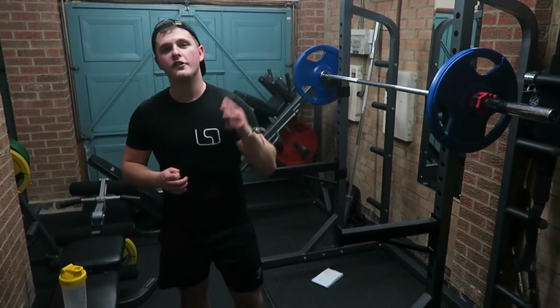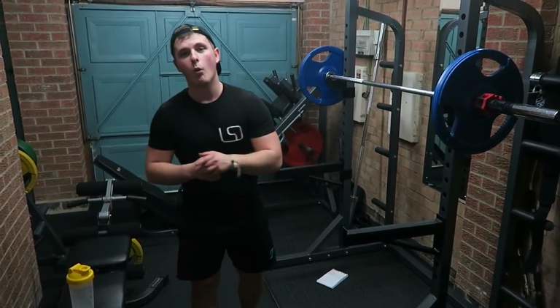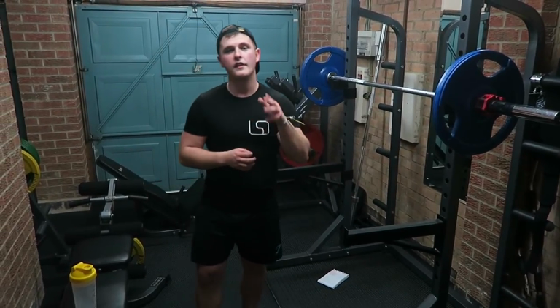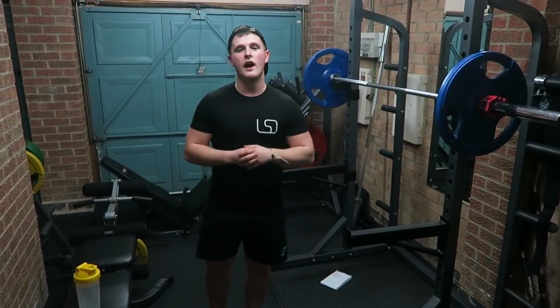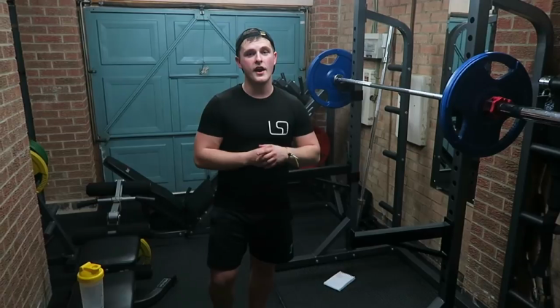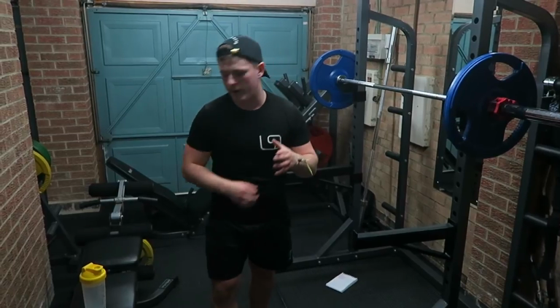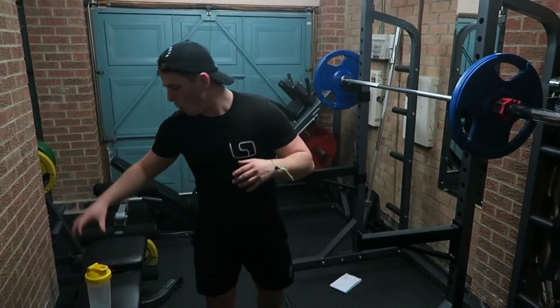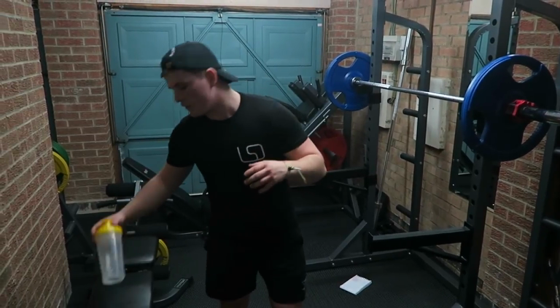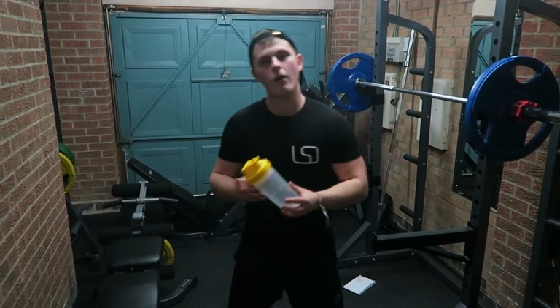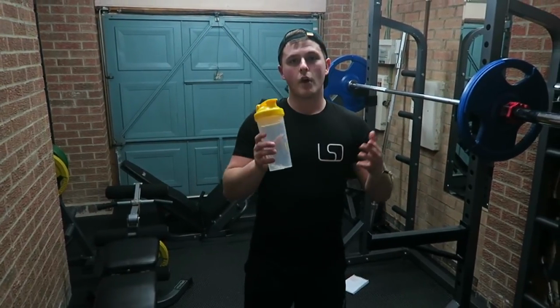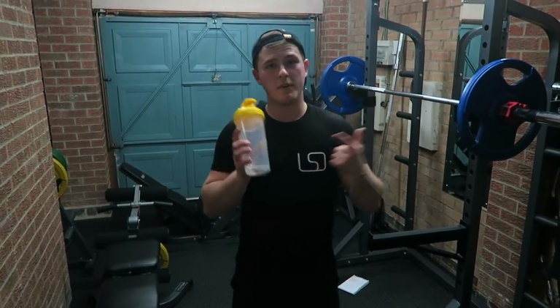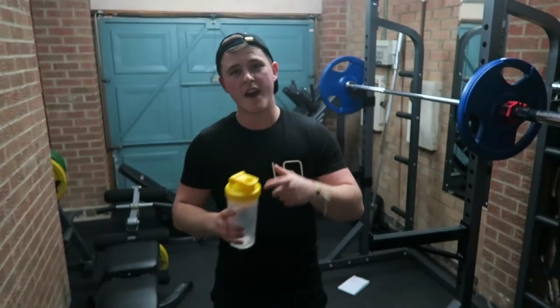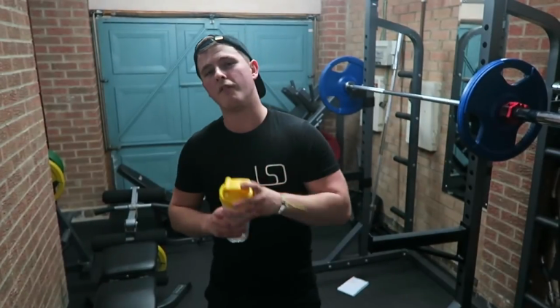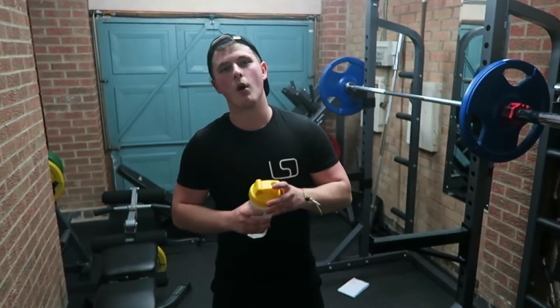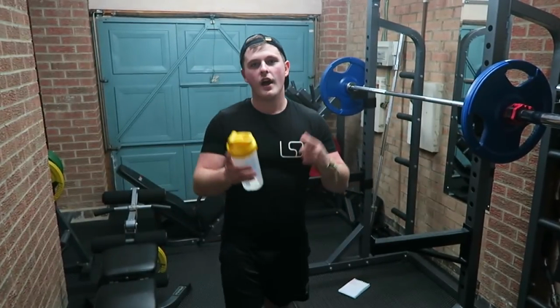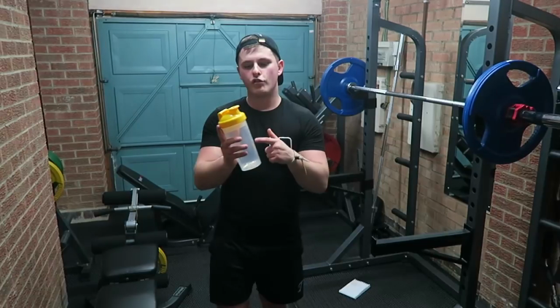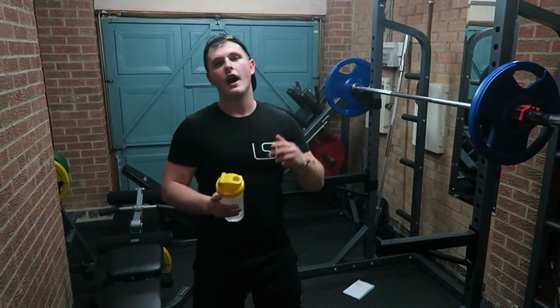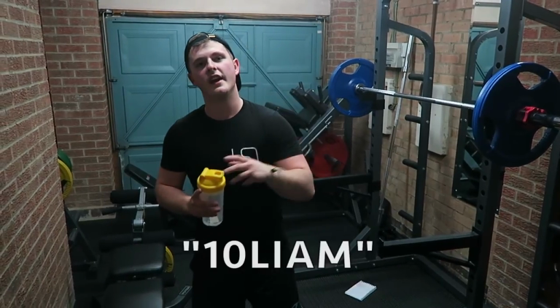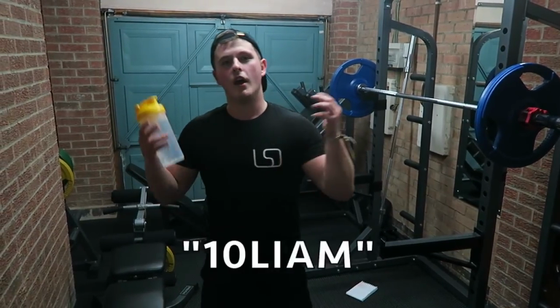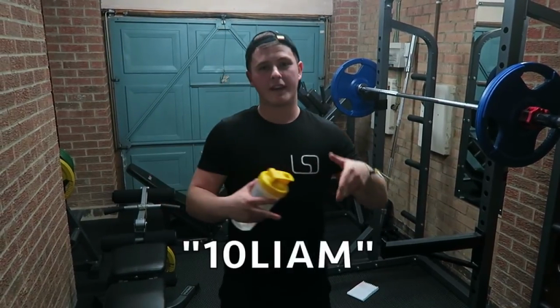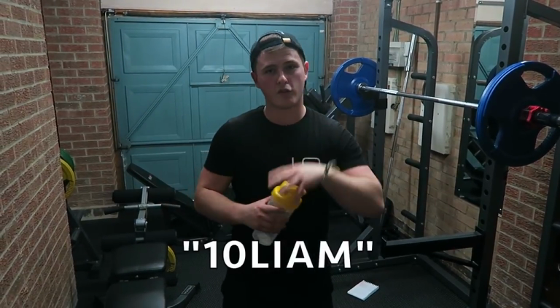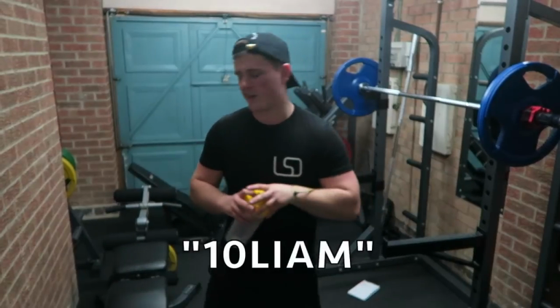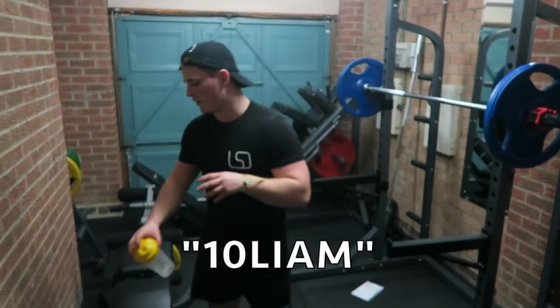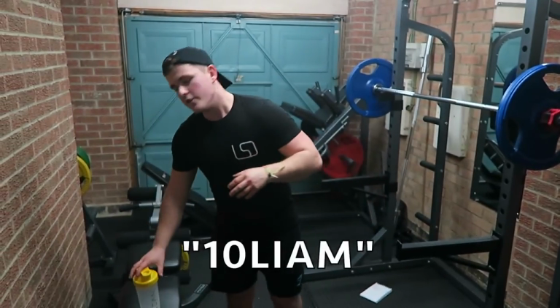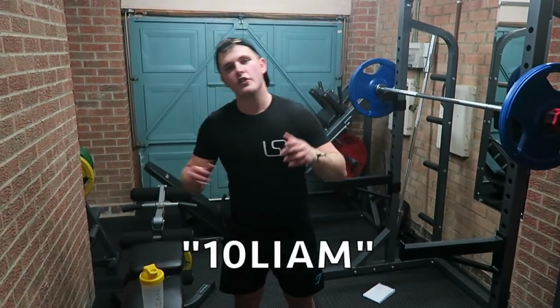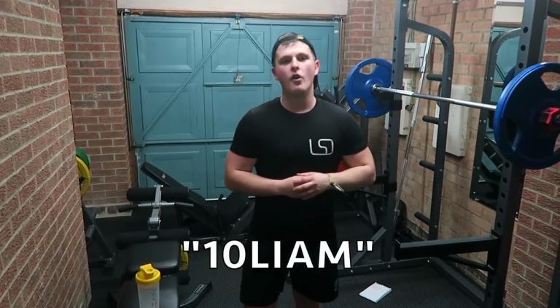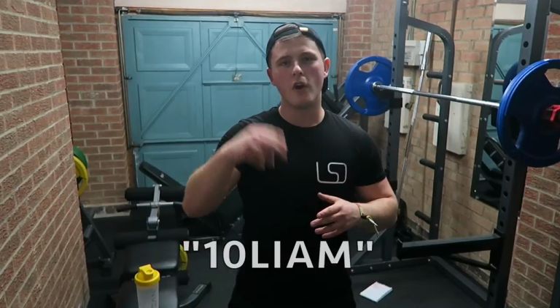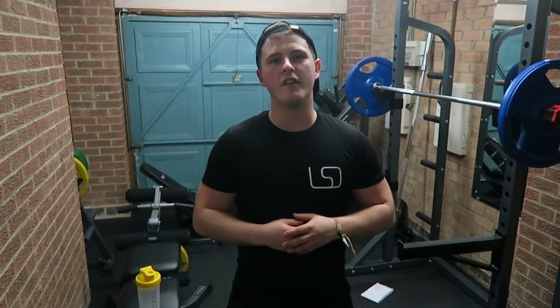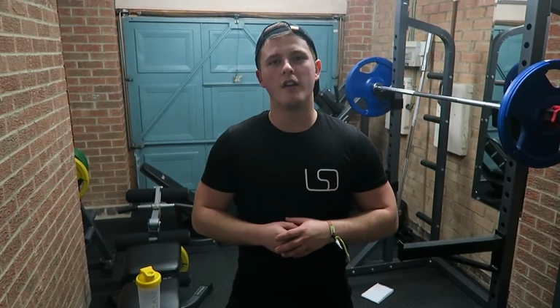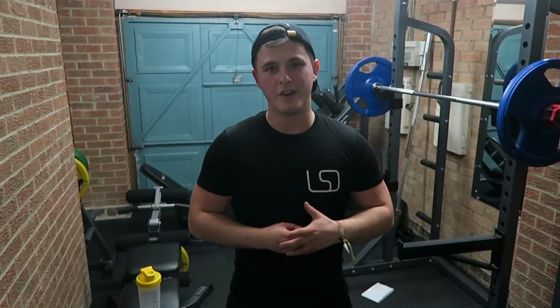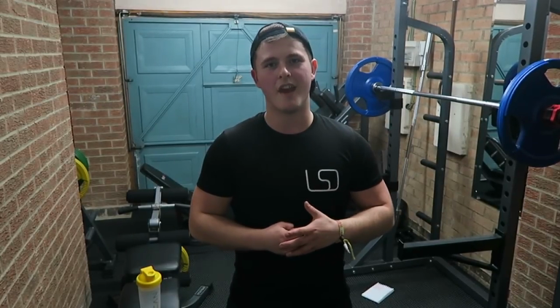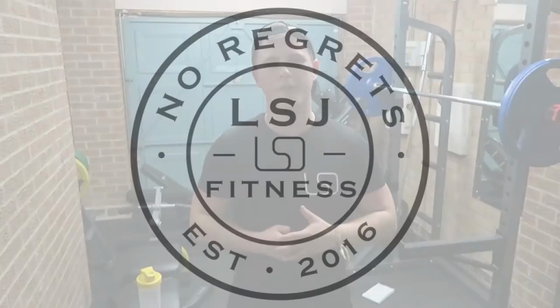Thanks so much for watching. Give the leg workout a try if you wish. I'm going to go get some BCAAs after I've finished this workout — Lean Nutrition discount code 10LIAM, use the link in the description box as always guys. No regrets and I'll see you in the next video.